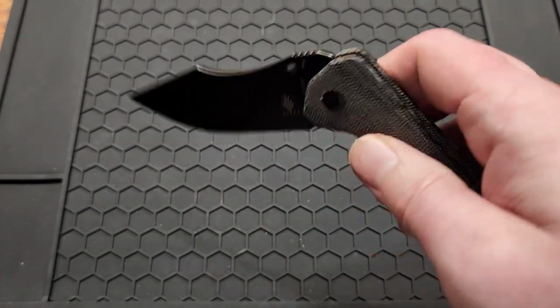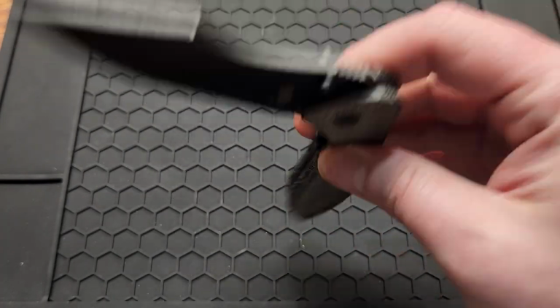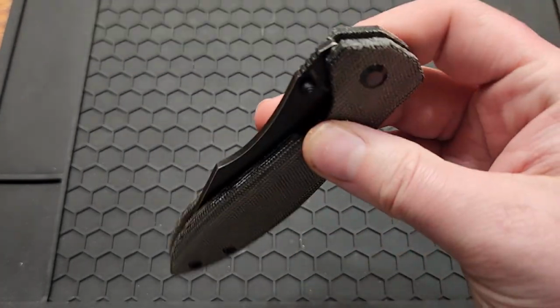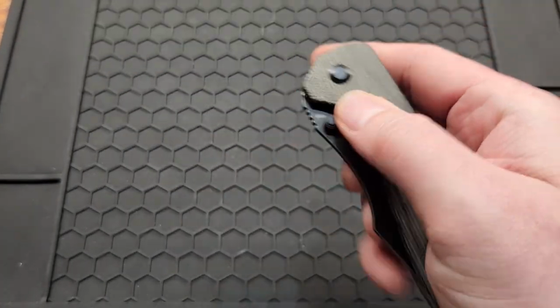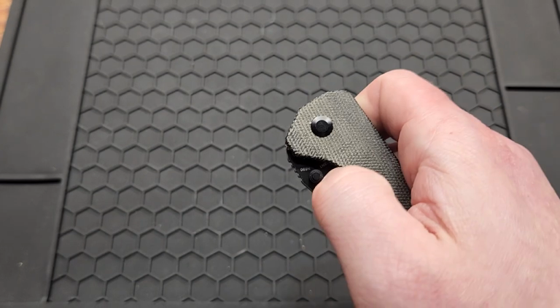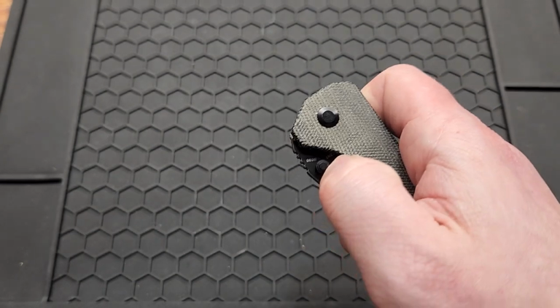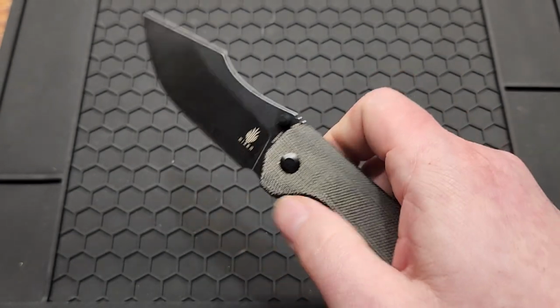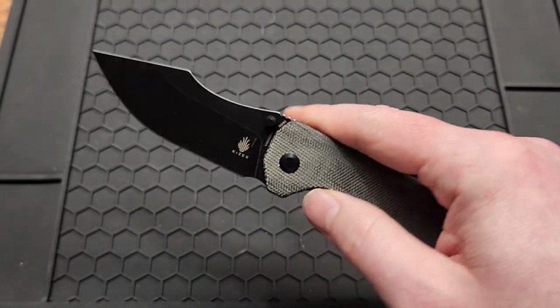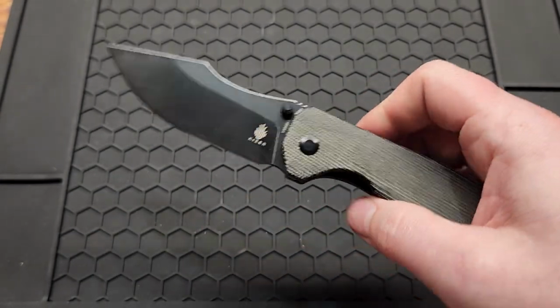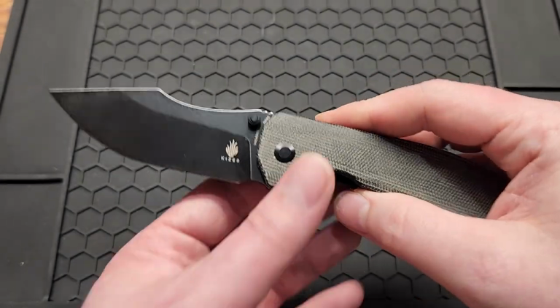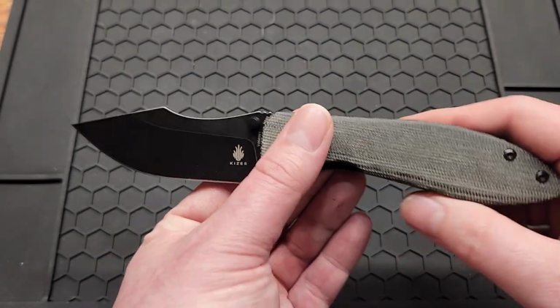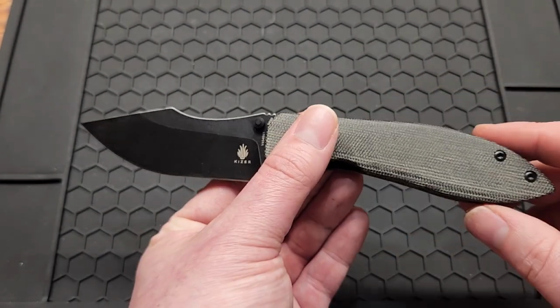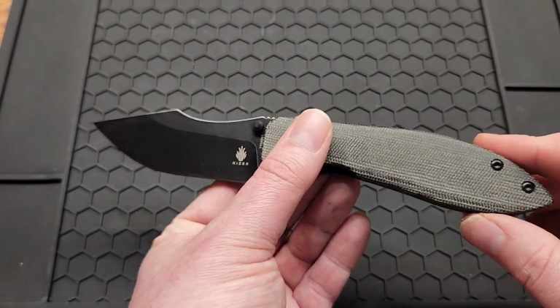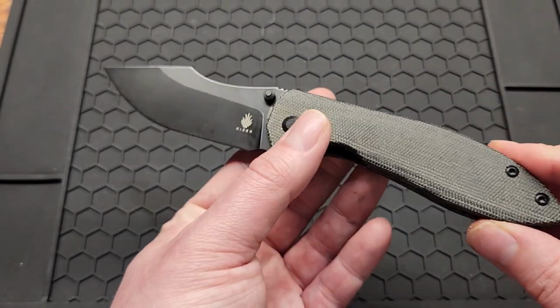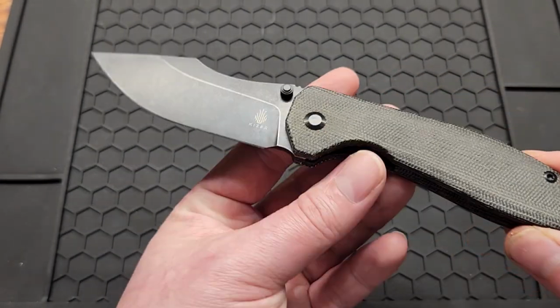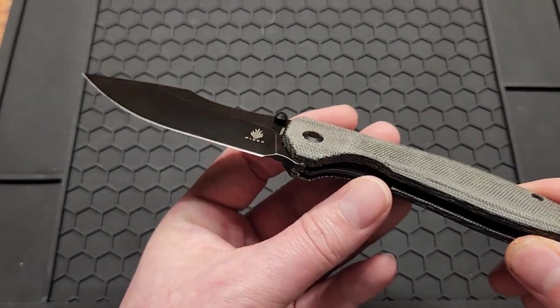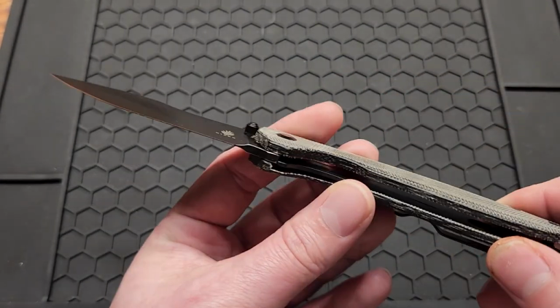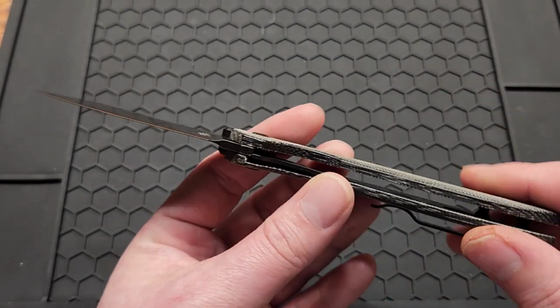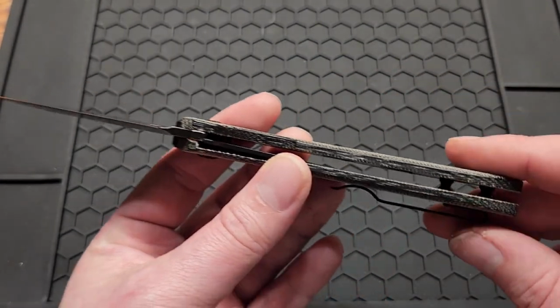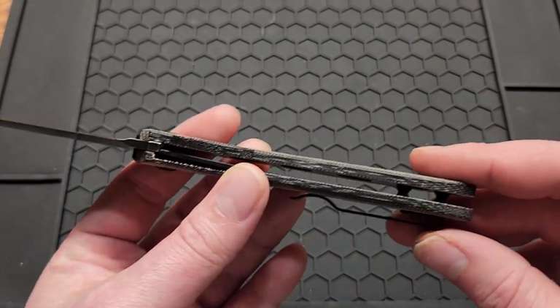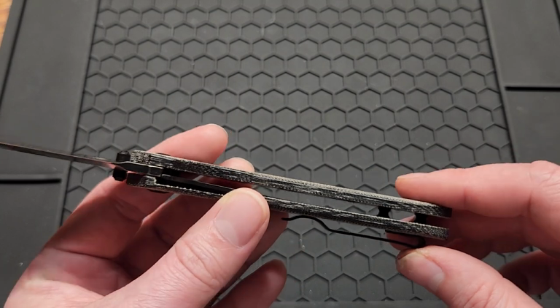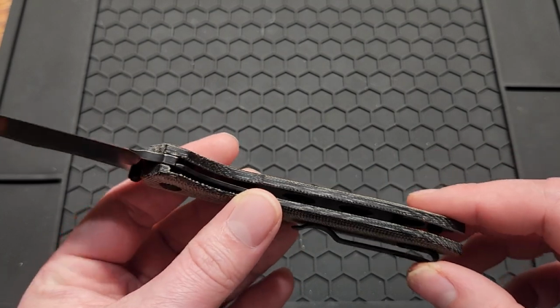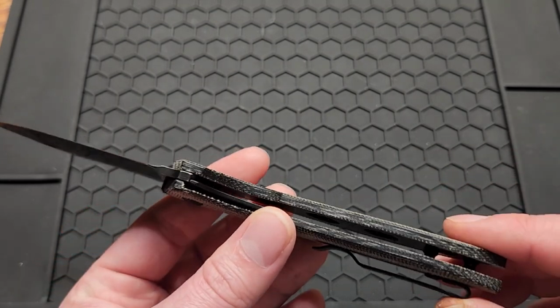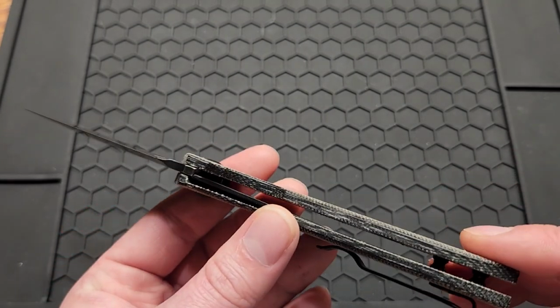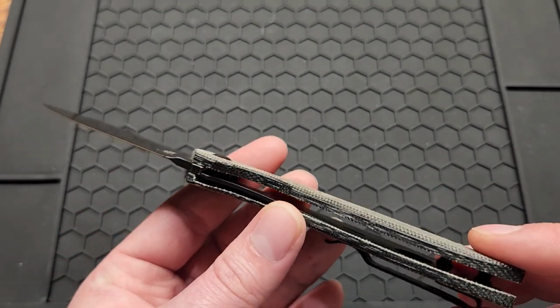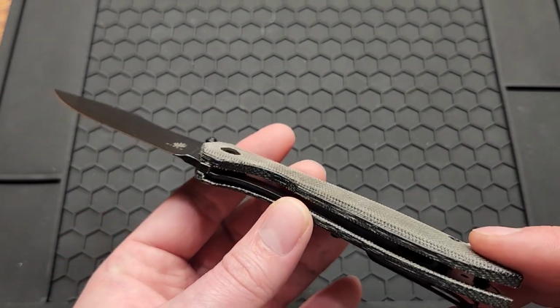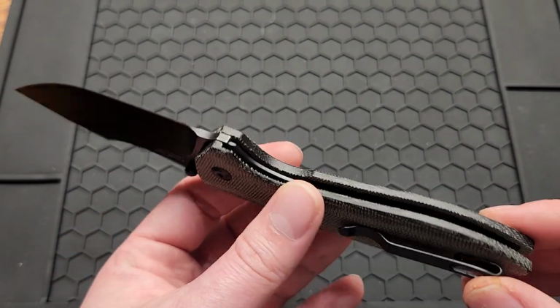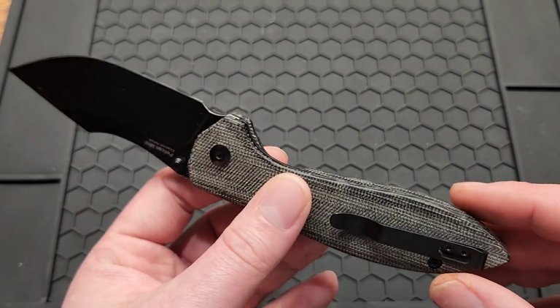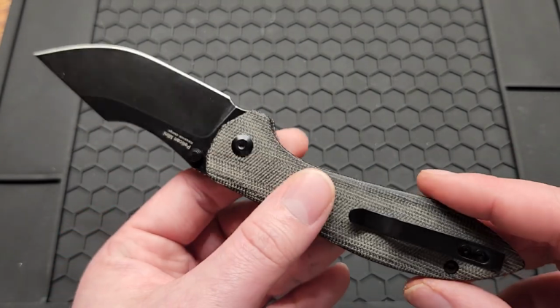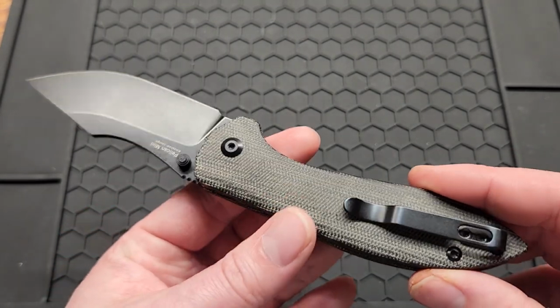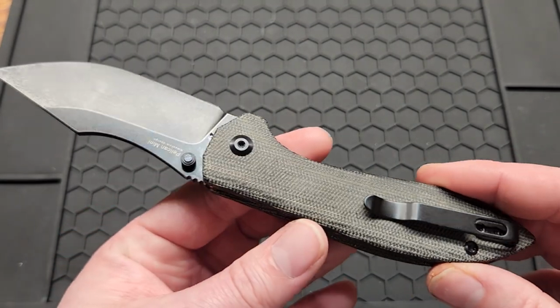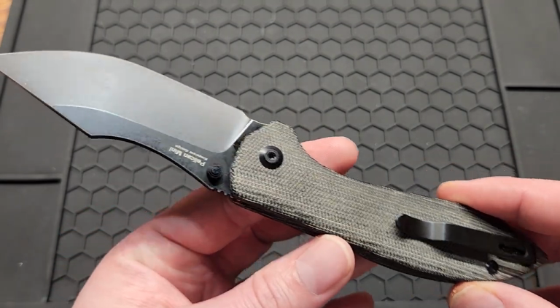The detent on this knife is a little stout — you can hear it too. You can reverse flick it and thumb flick it. I've already had it apart and it's on ball bearings, like all newer Kaizers.